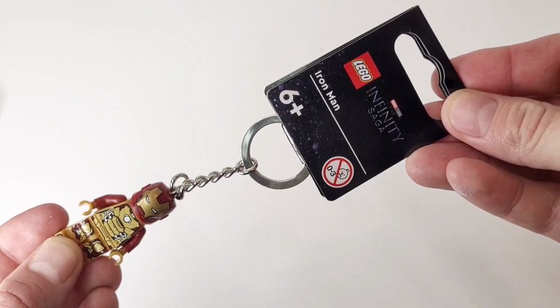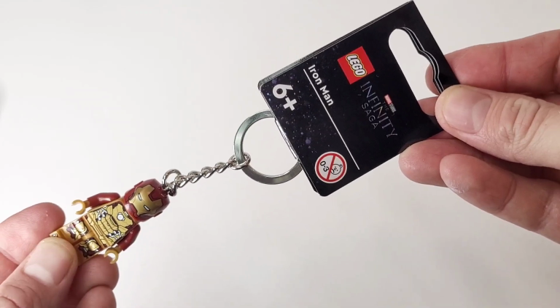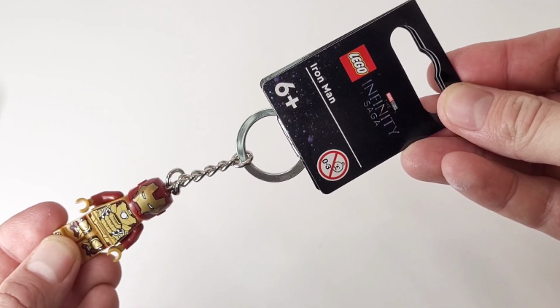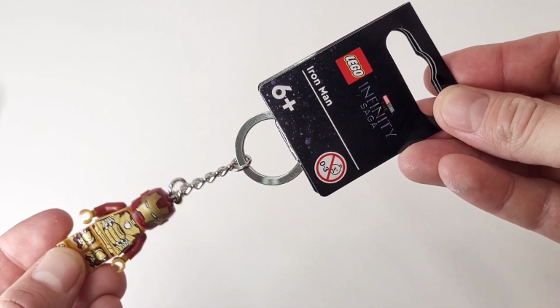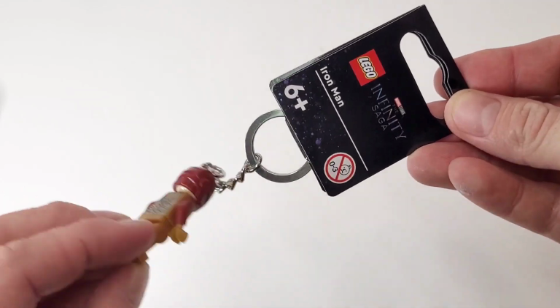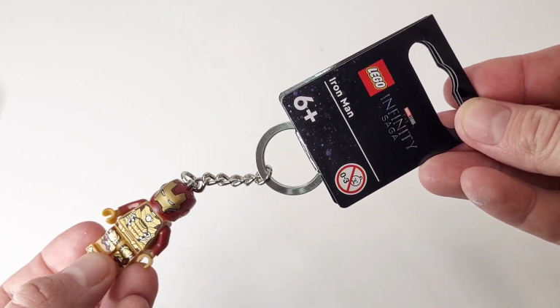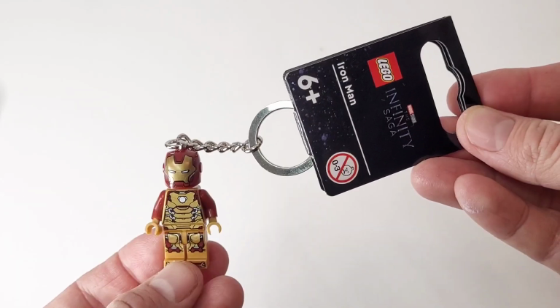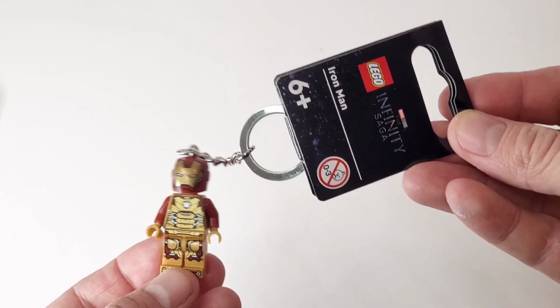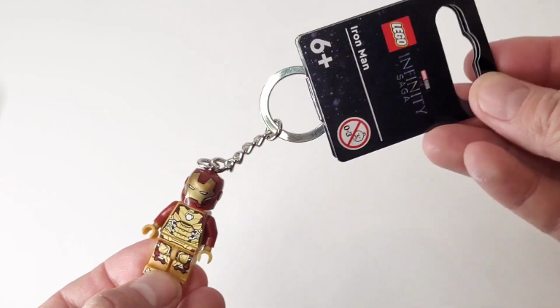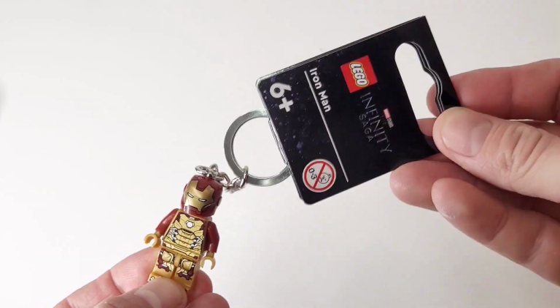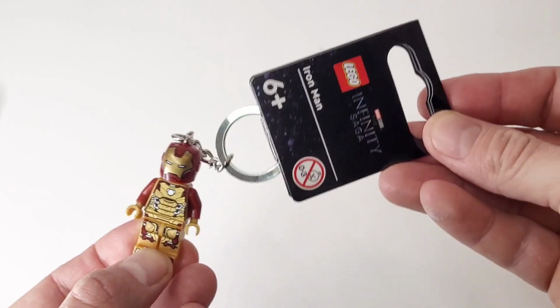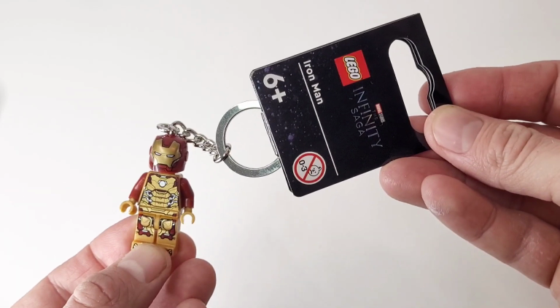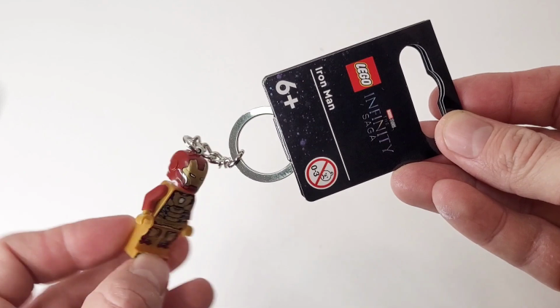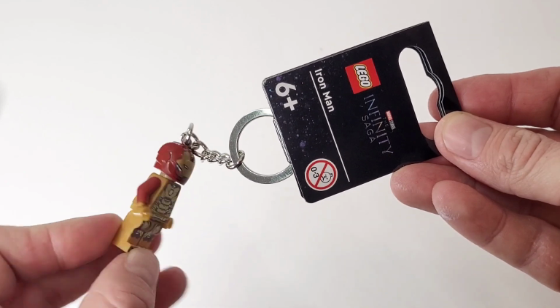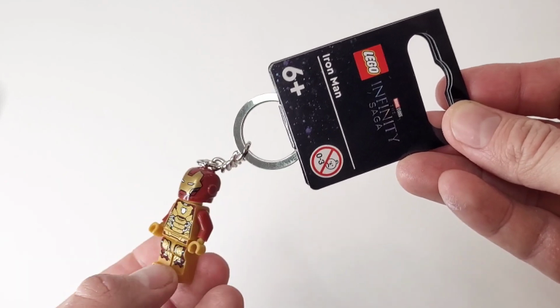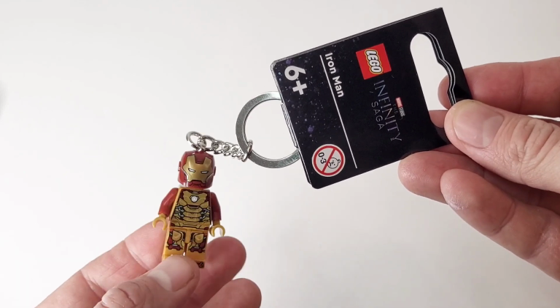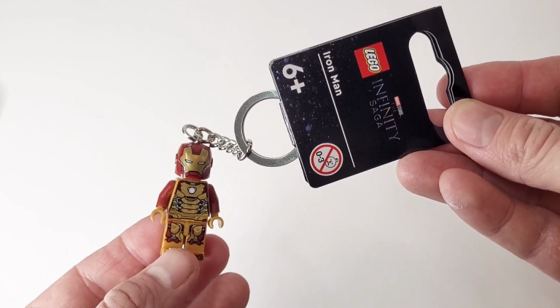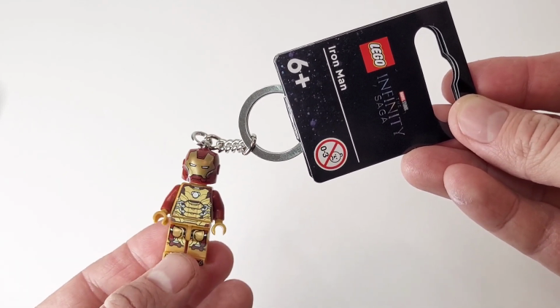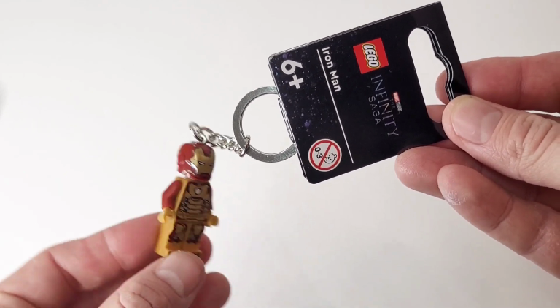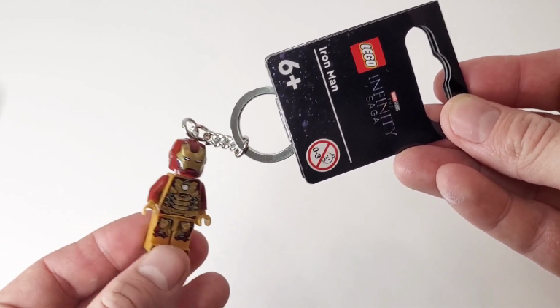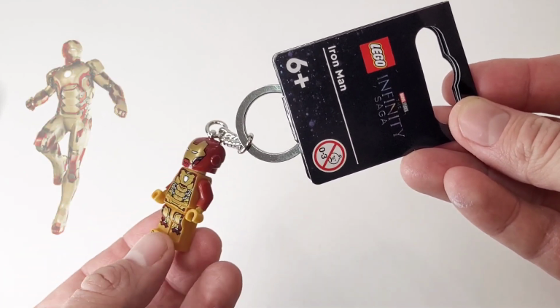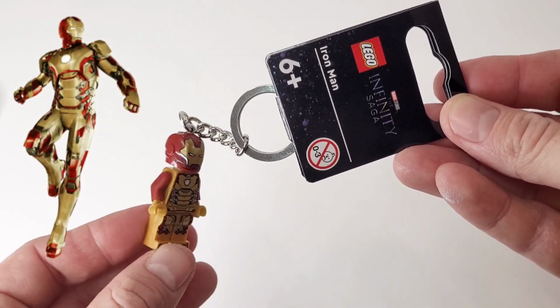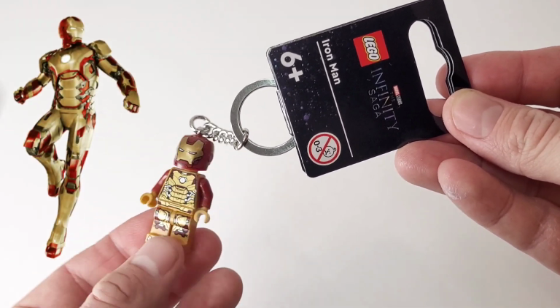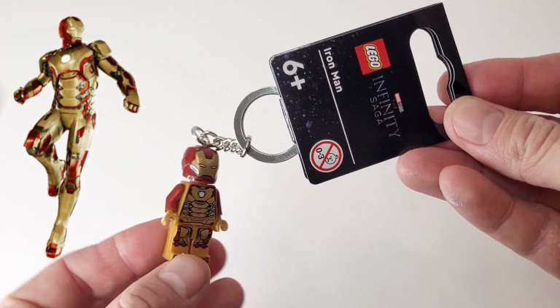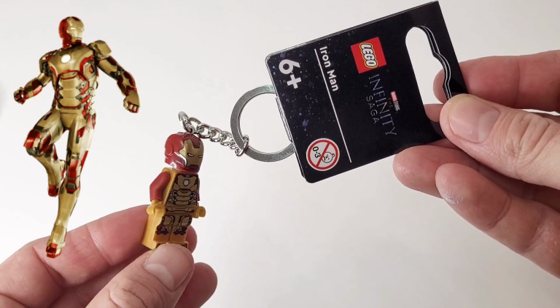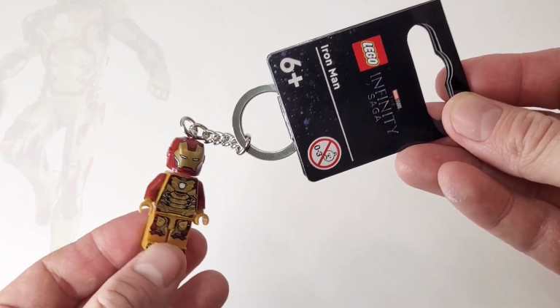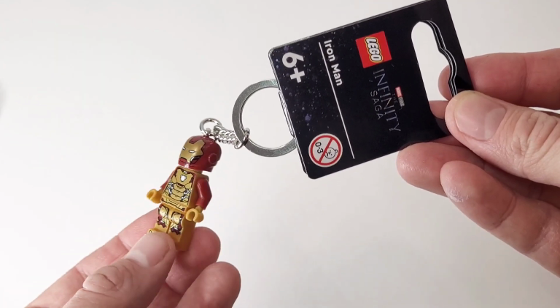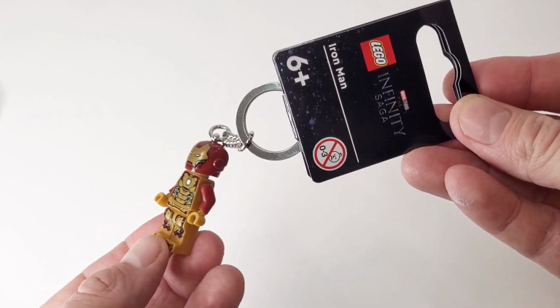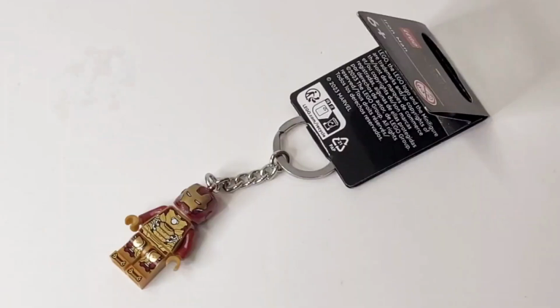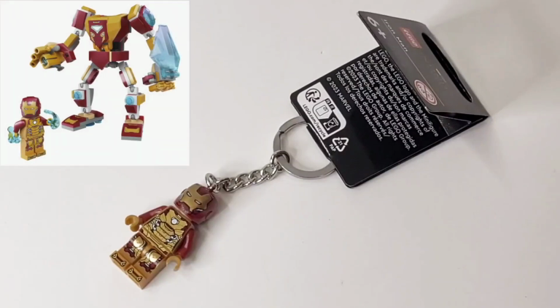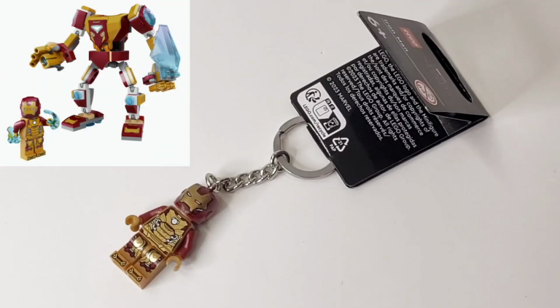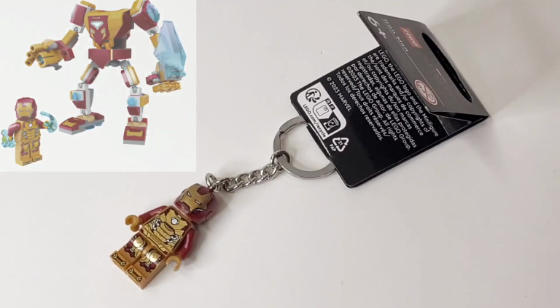Hey everyone, this is Costel. In this video, I want to remove a Lego keychain from a Lego minifigure — specifically the Mach 42 Iron Man. This minifigure is based off the Iron Man 3 movie, and it's also based off the 2022 Iron Man mech set, which I missed out on.